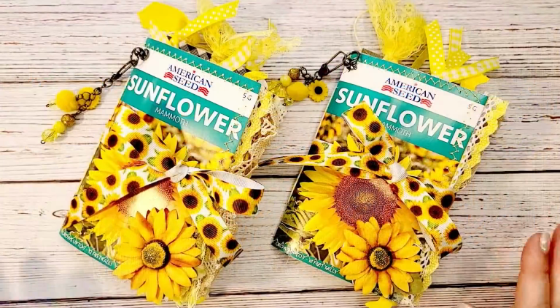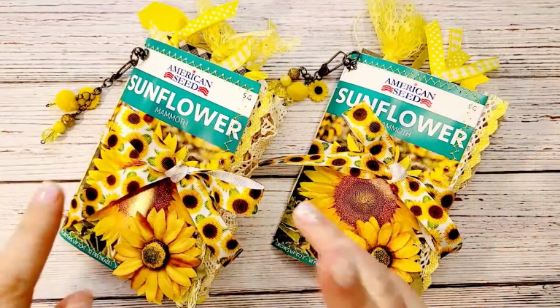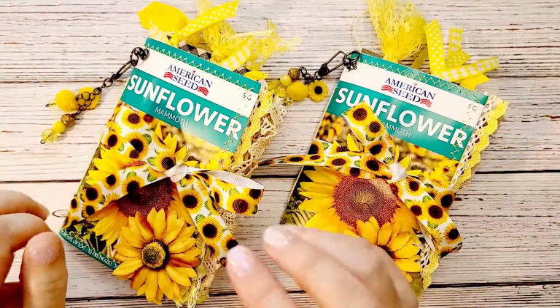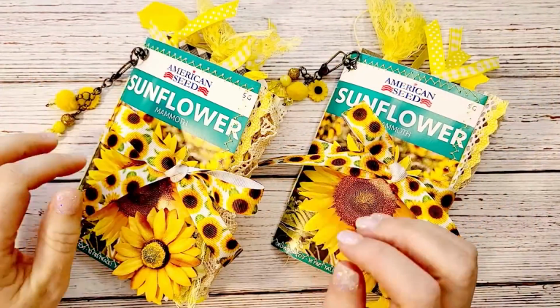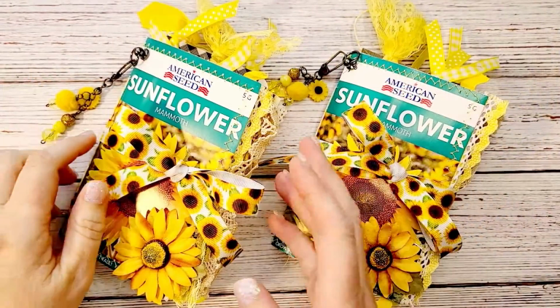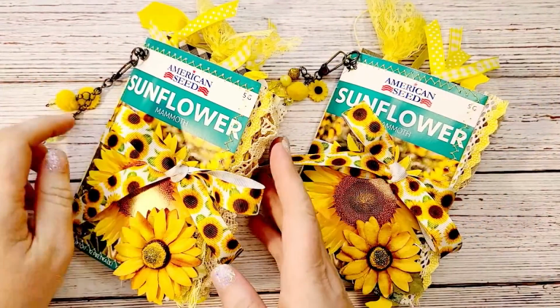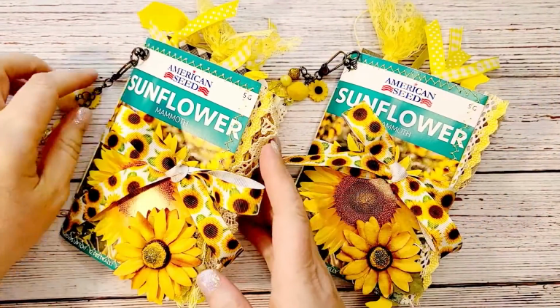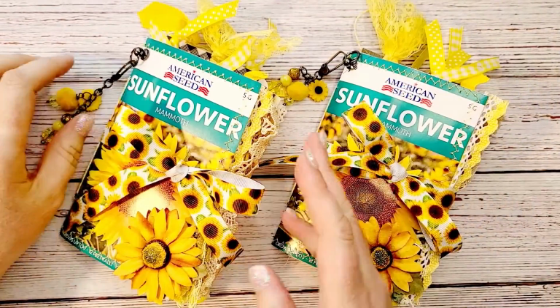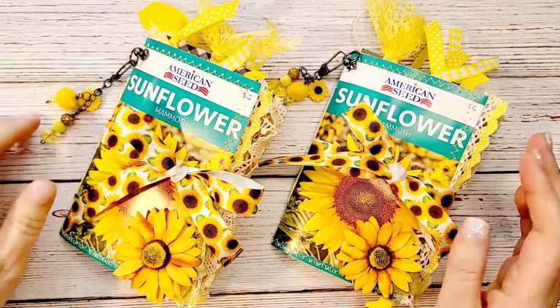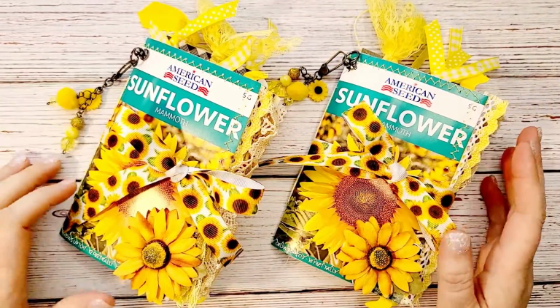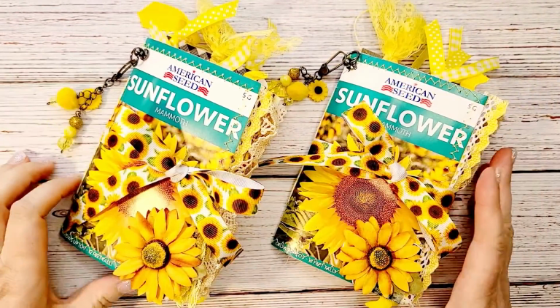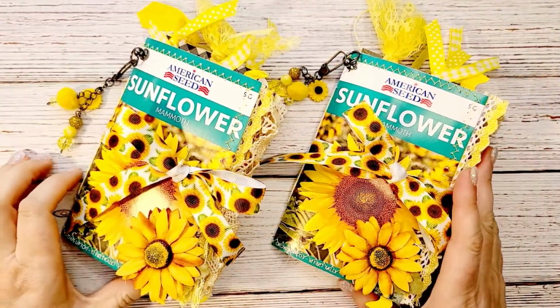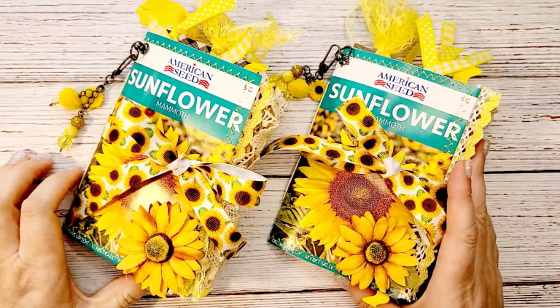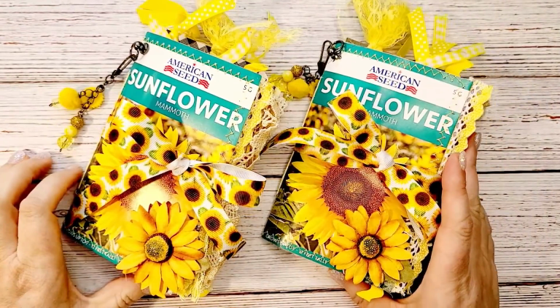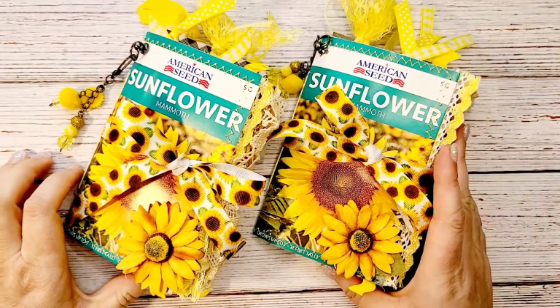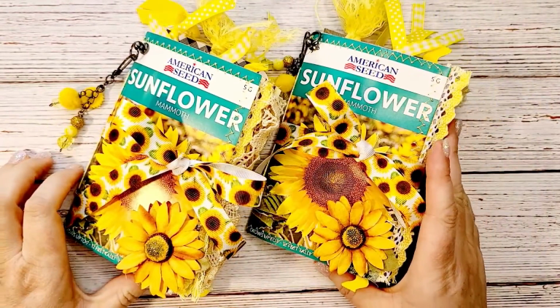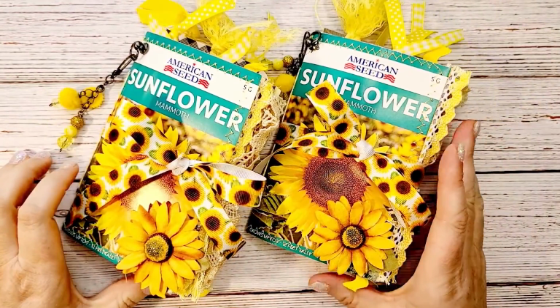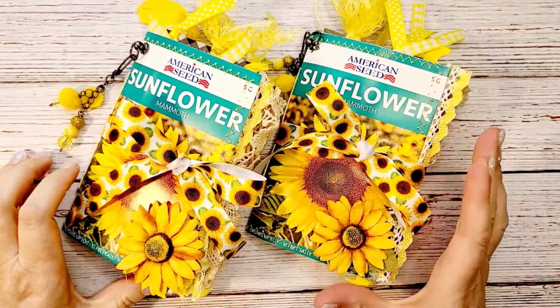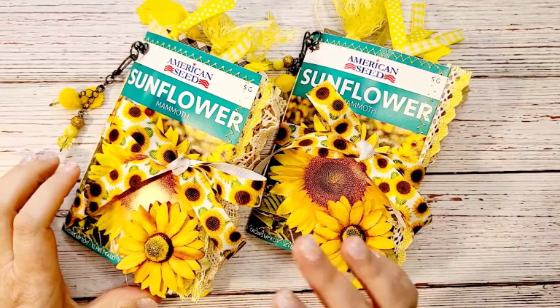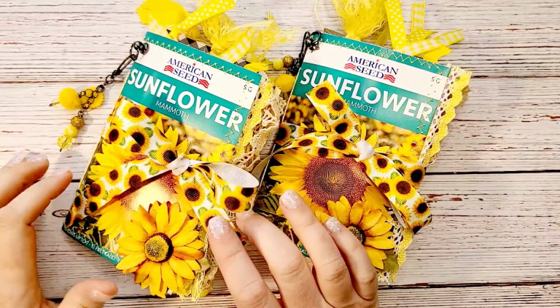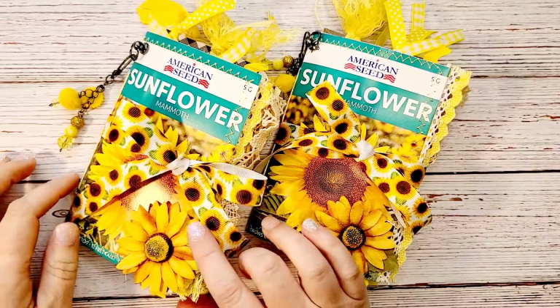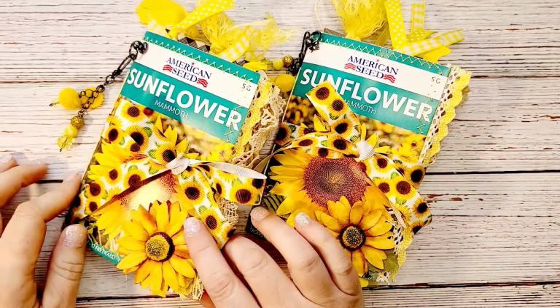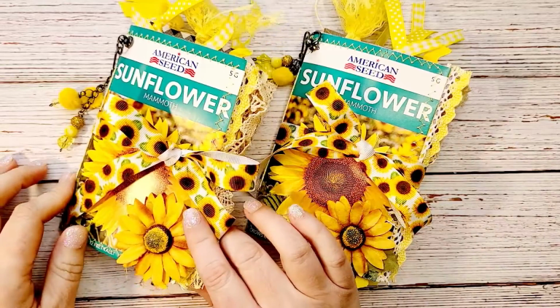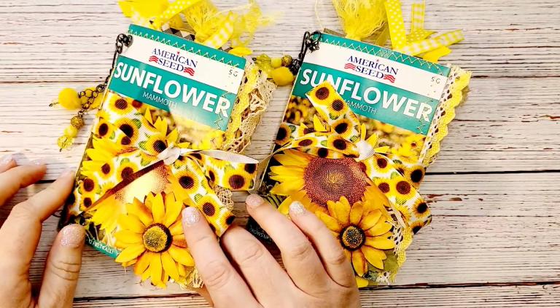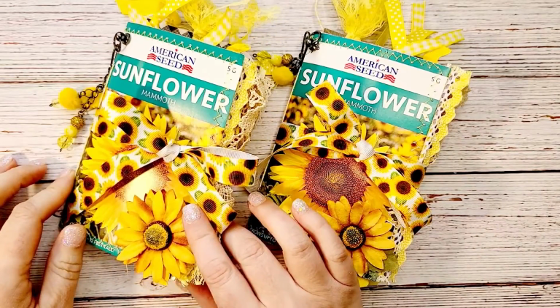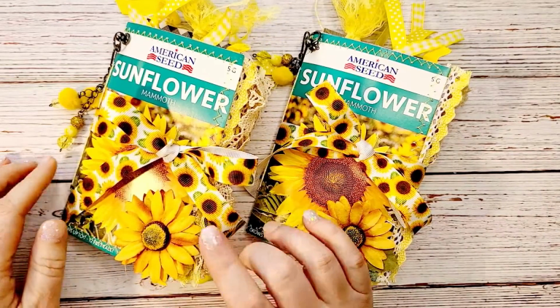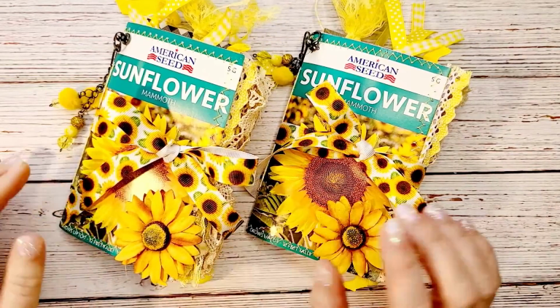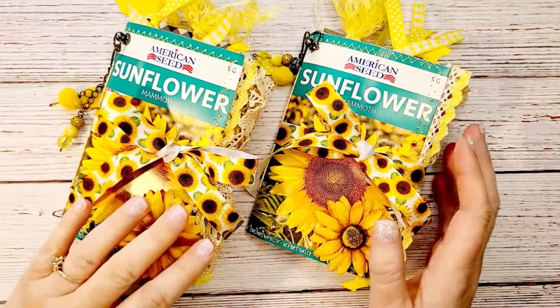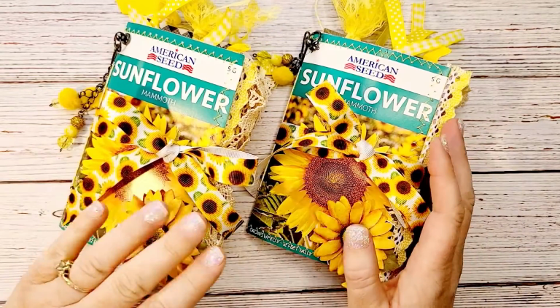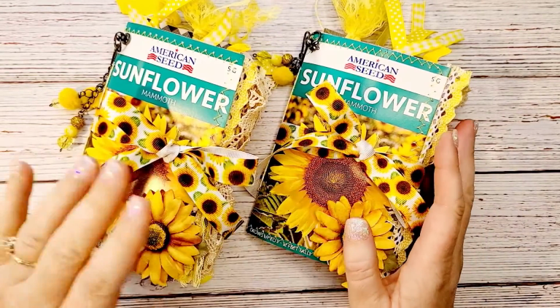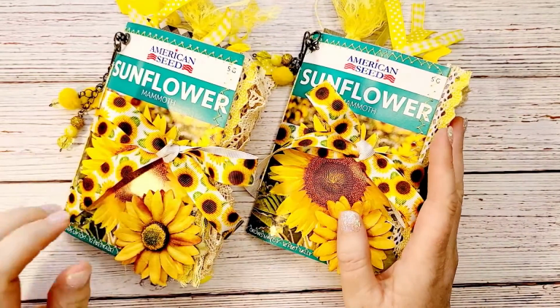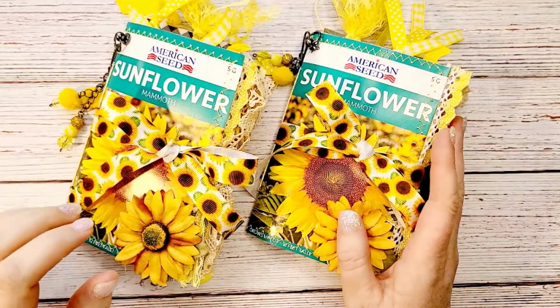Hi guys, welcome back to my channel. This is Kim with Creative Crafticality and today I just wanted to do a flip through of these two little sunflower journals.